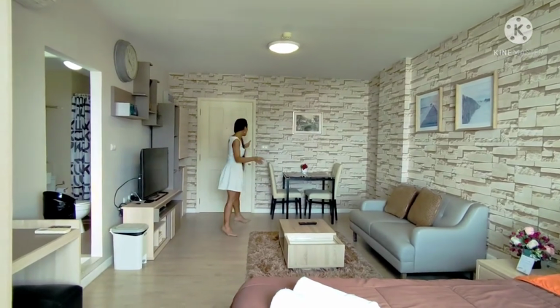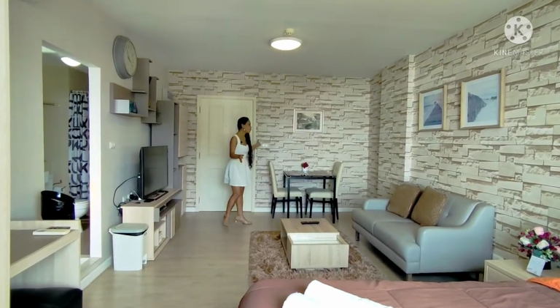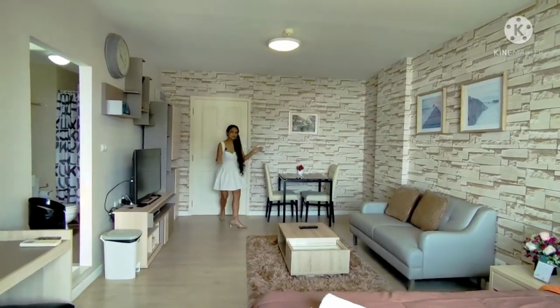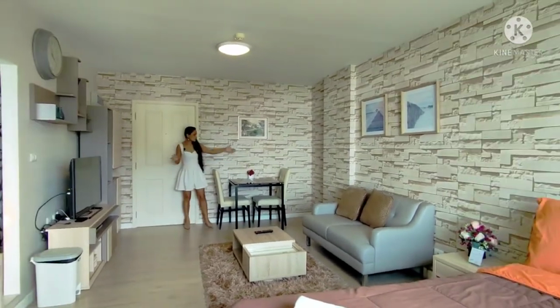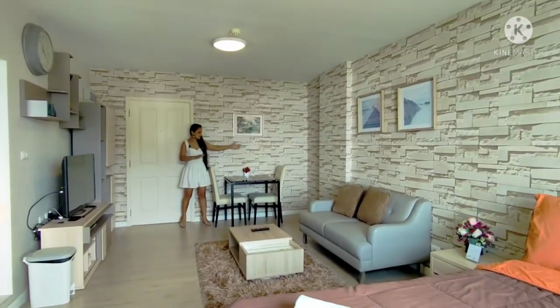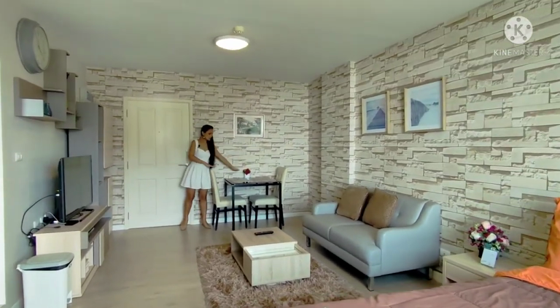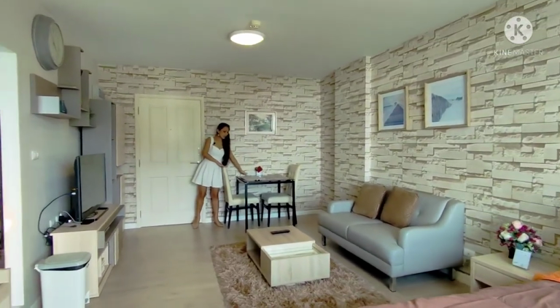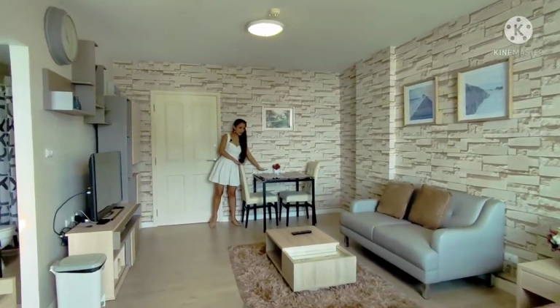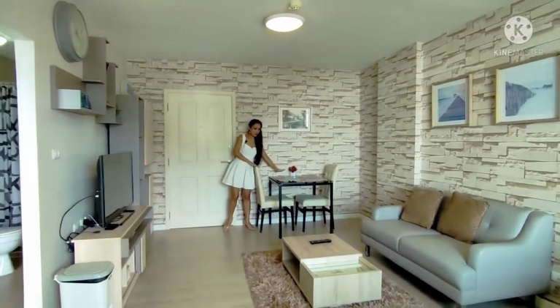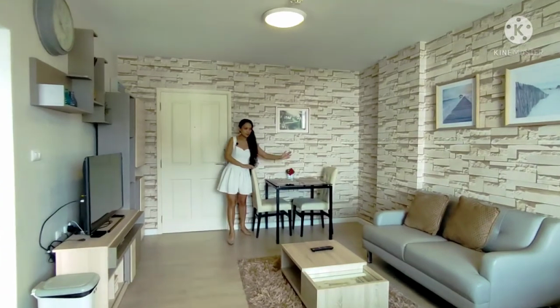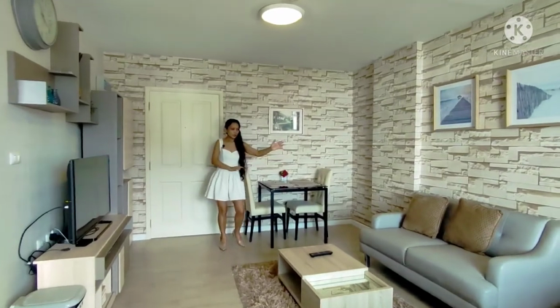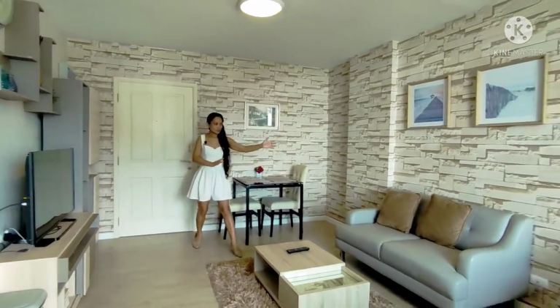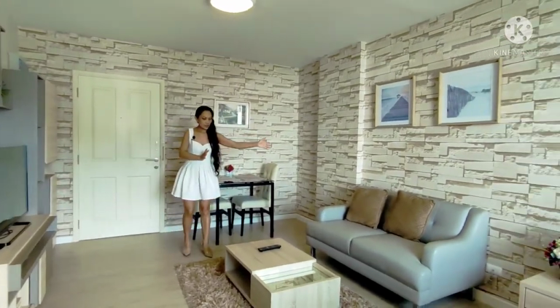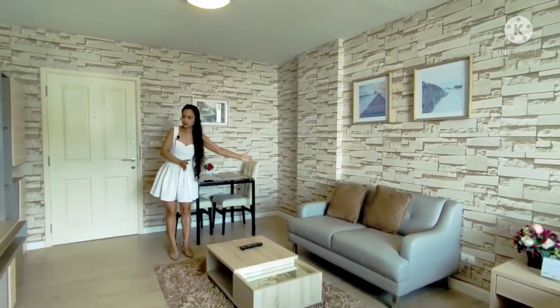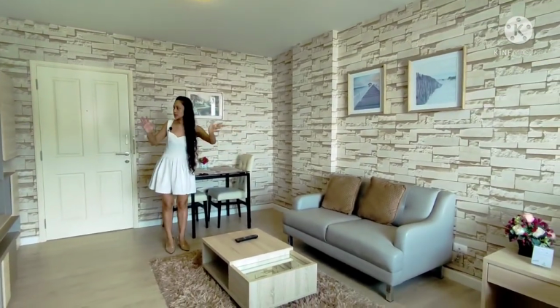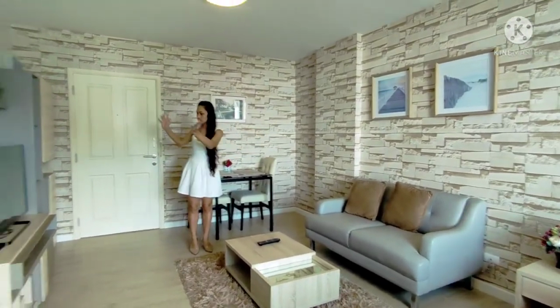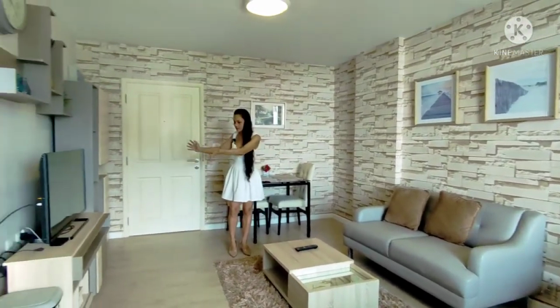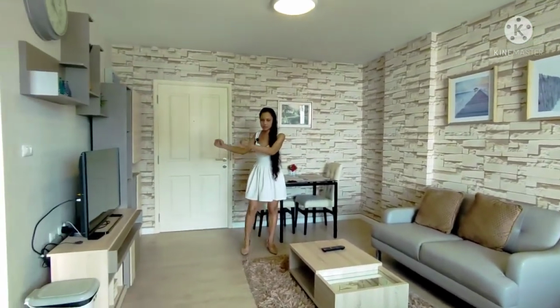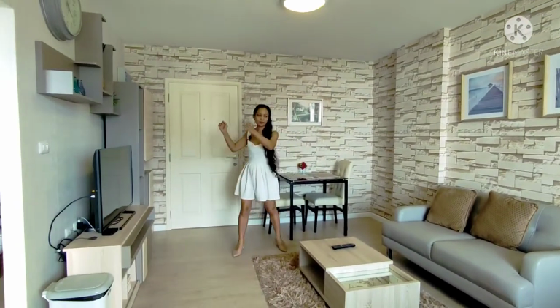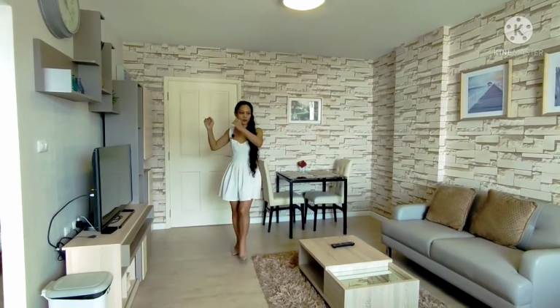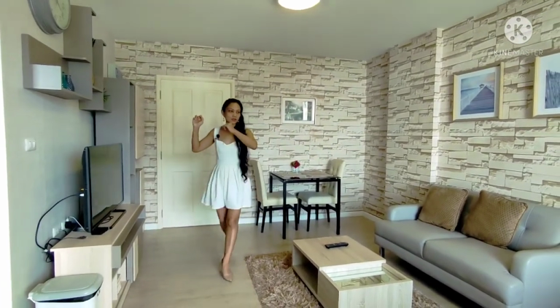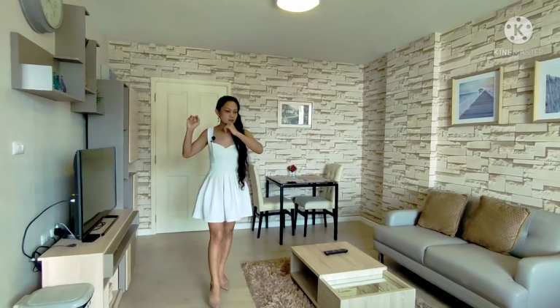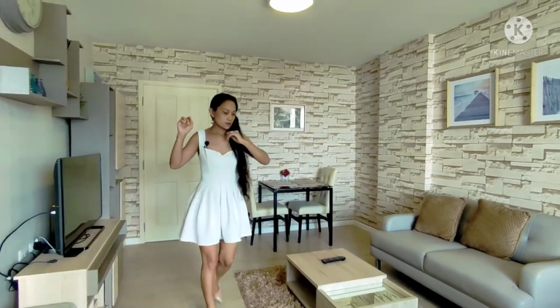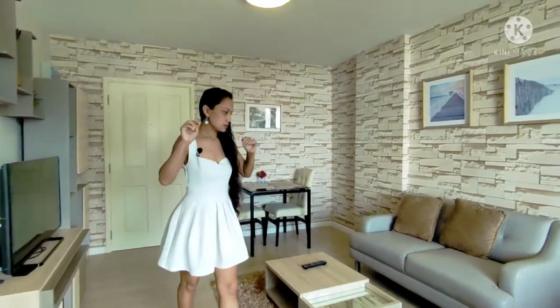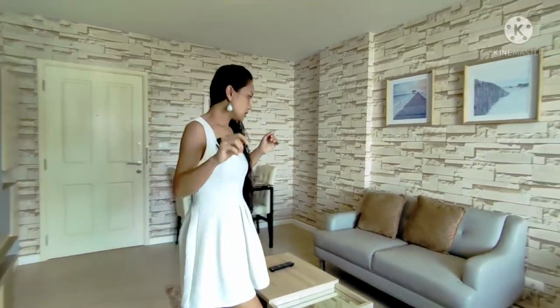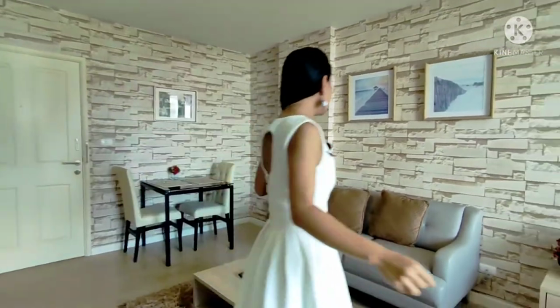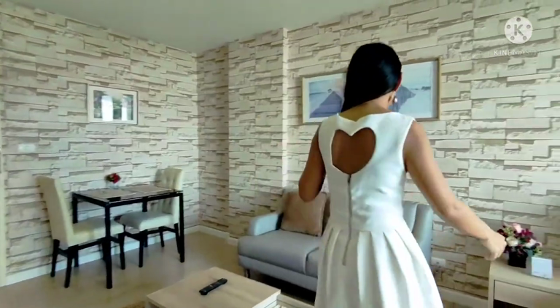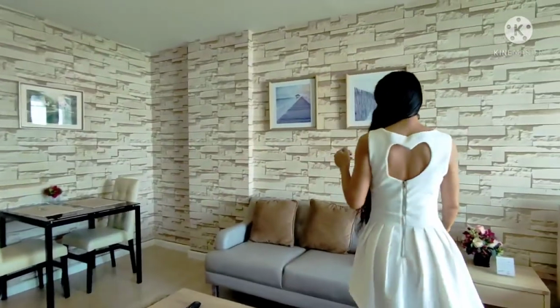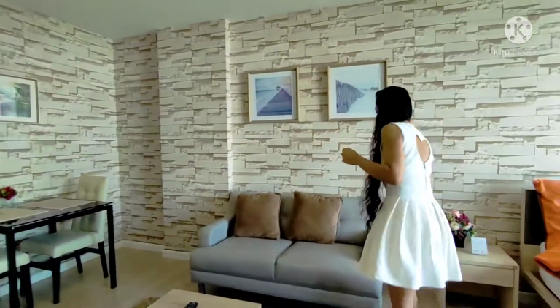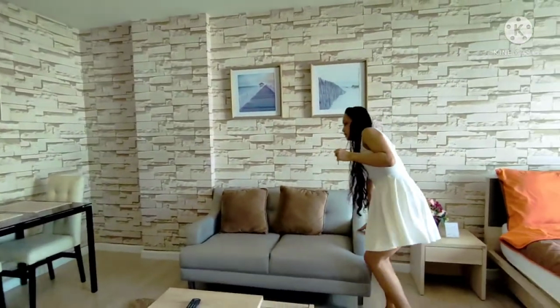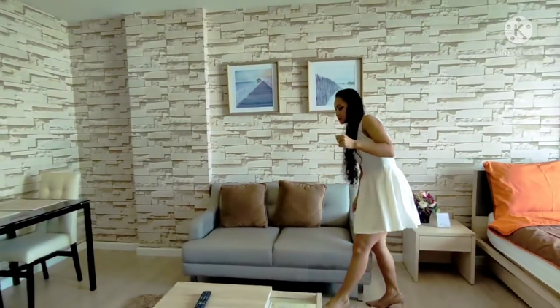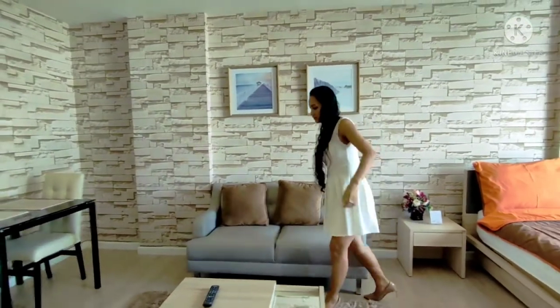When you walk in you see this dining area, and then there's a couch and a TV. Nice couch — it's comfortable.